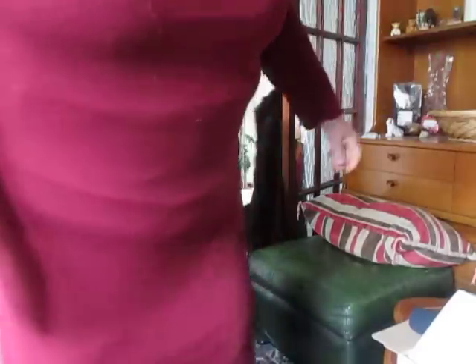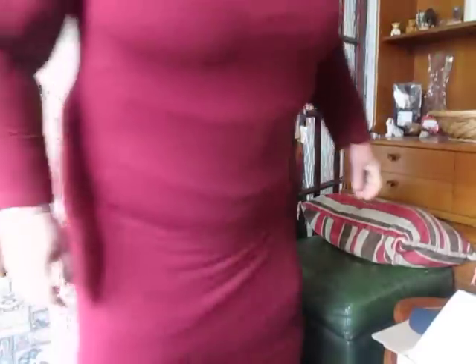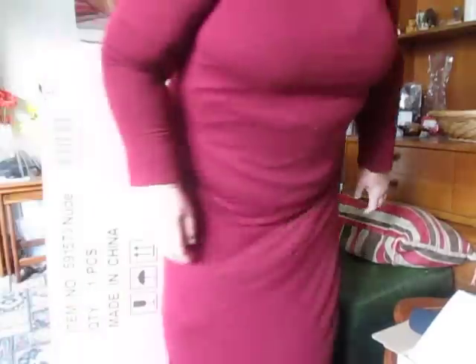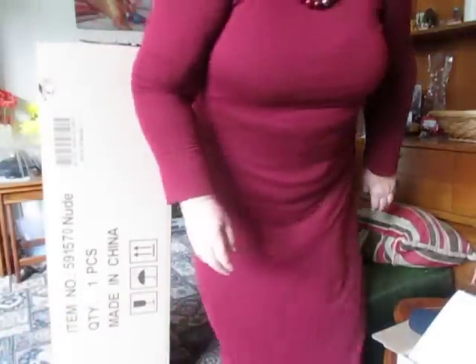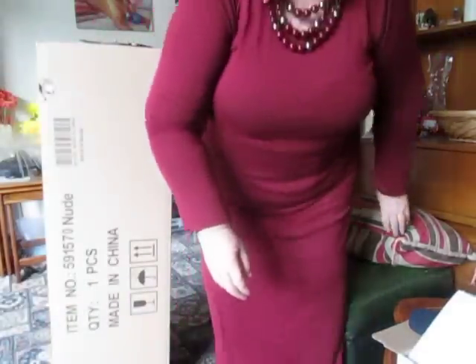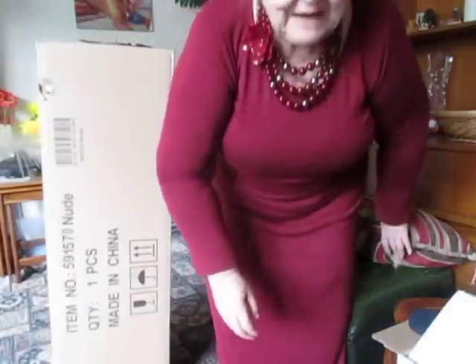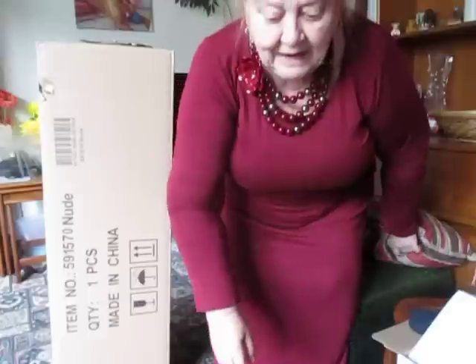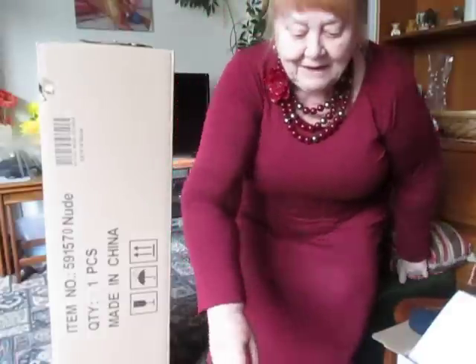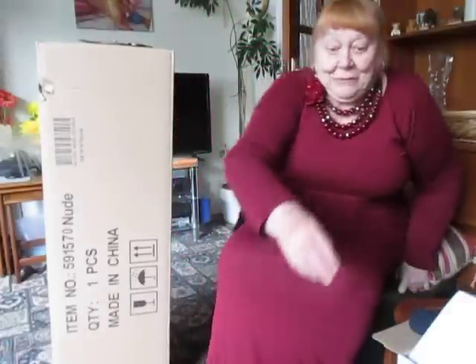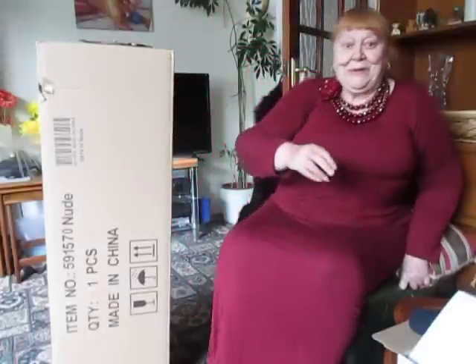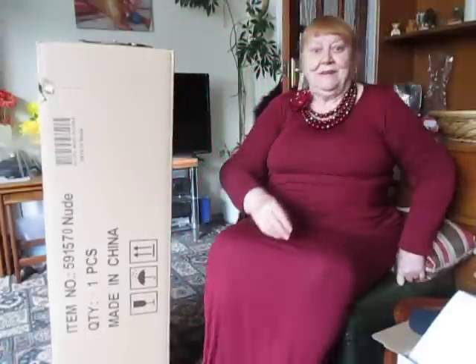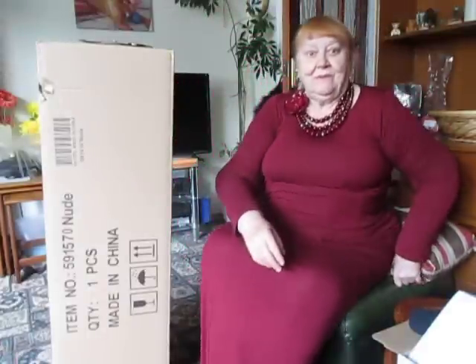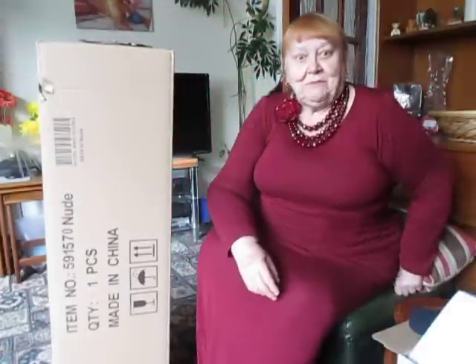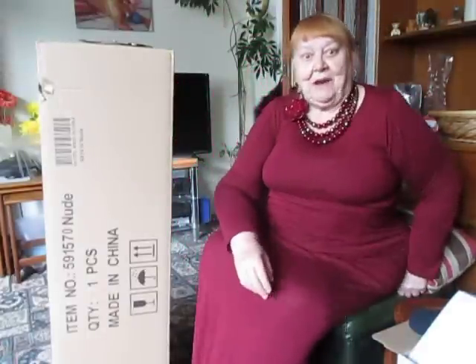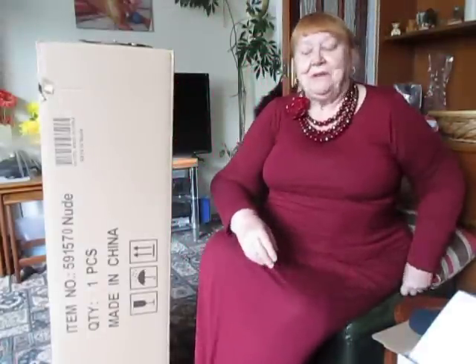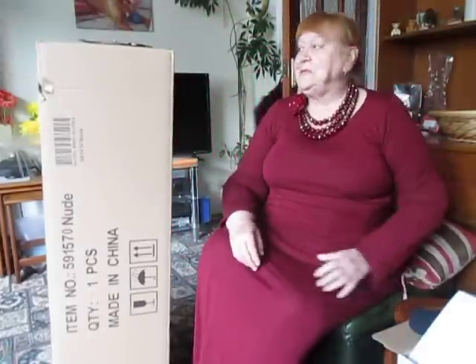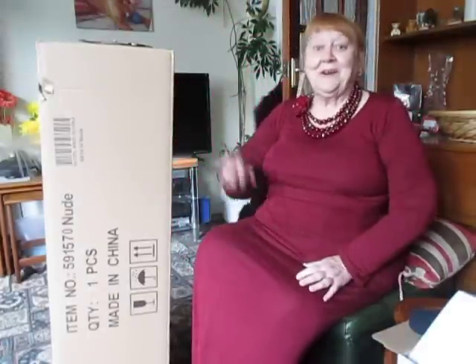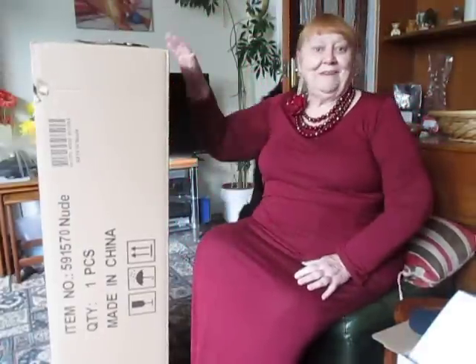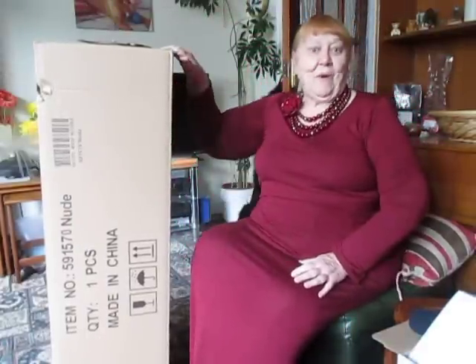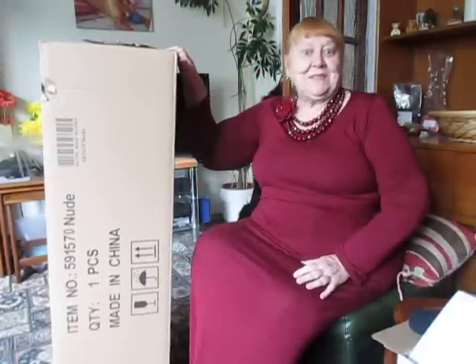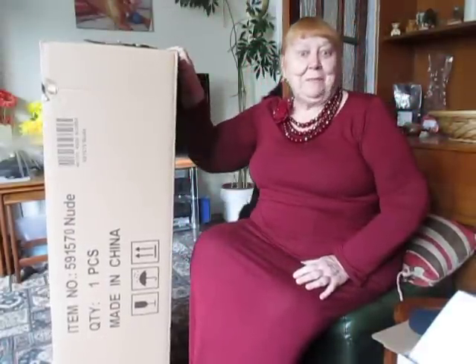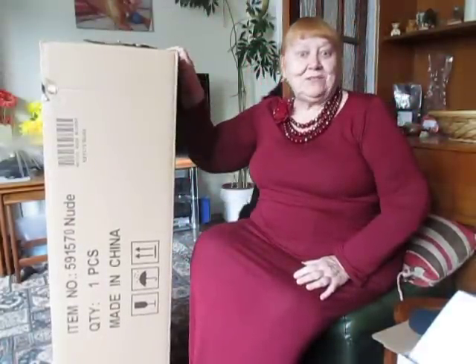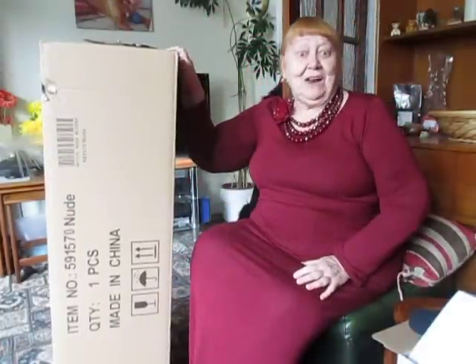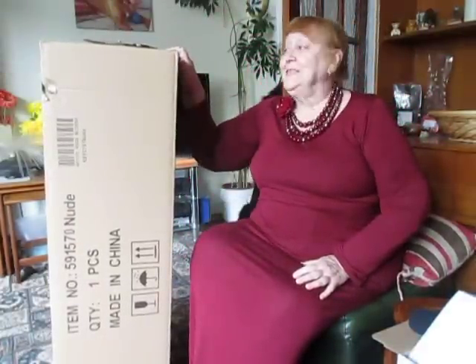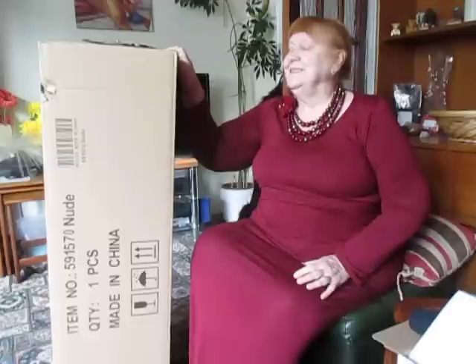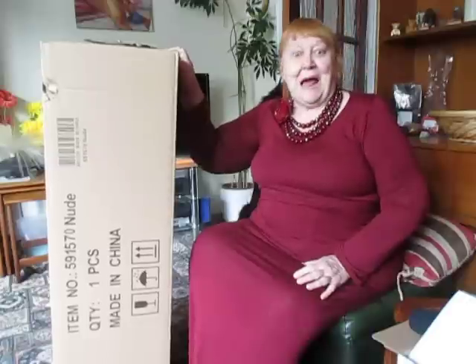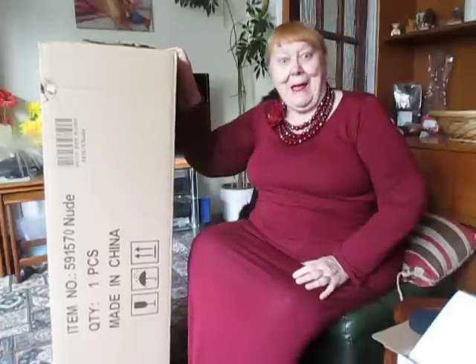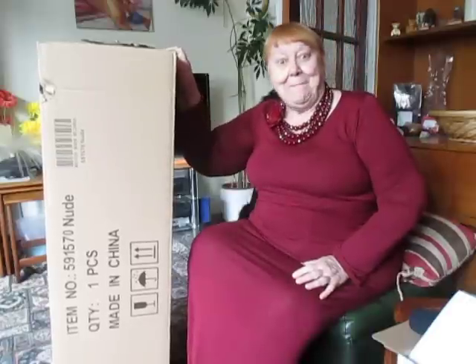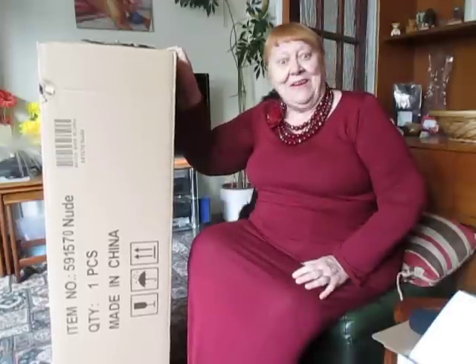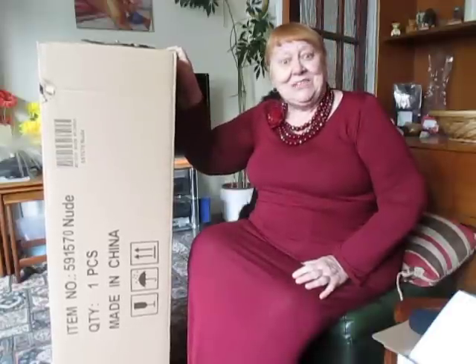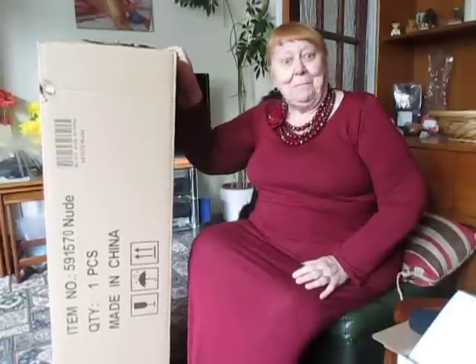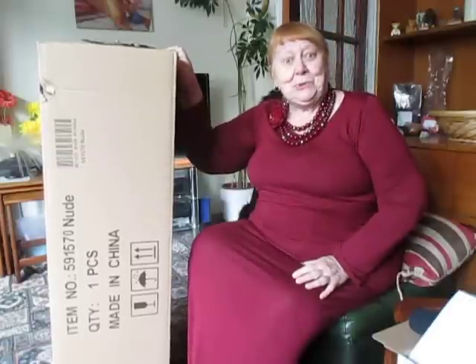Hi there, happy Wednesday. Oh, that was a bit lower than I thought it was. What's in the big box, Janet? Paris number two.